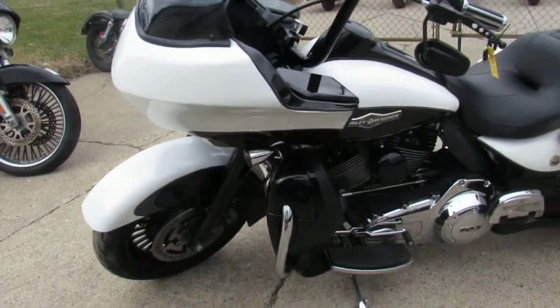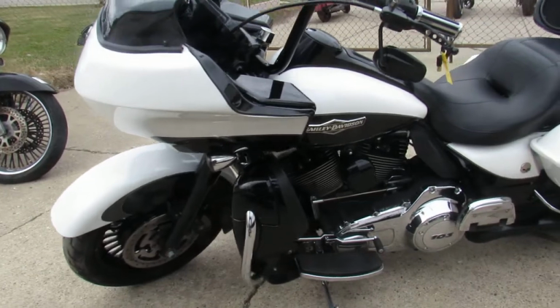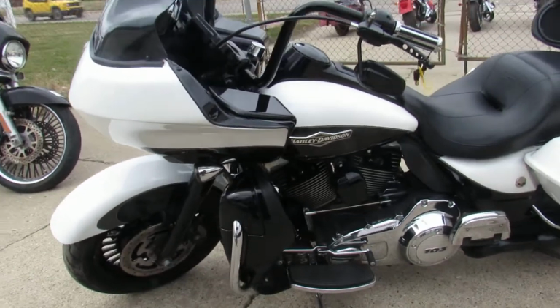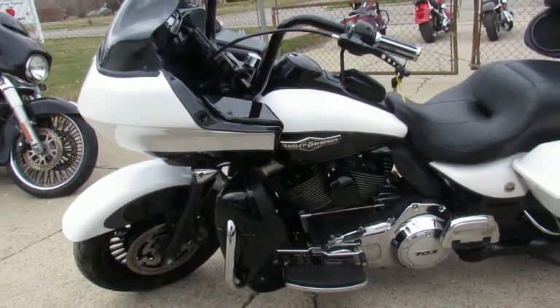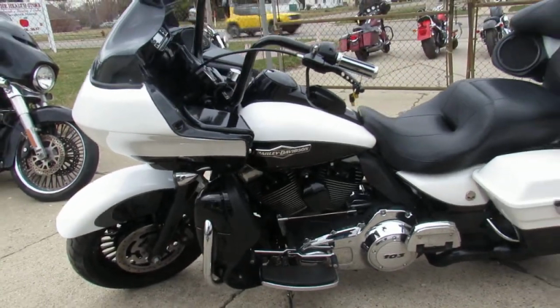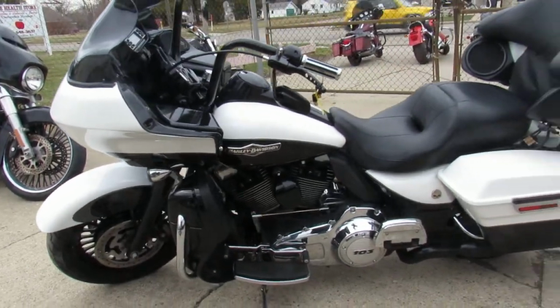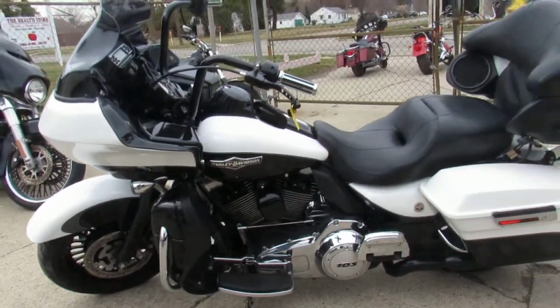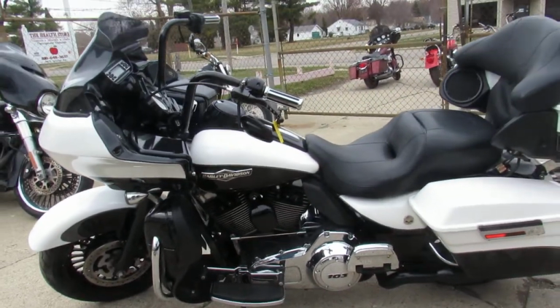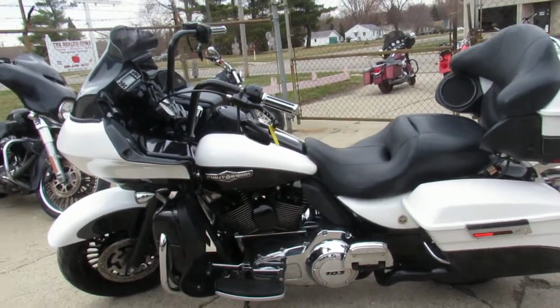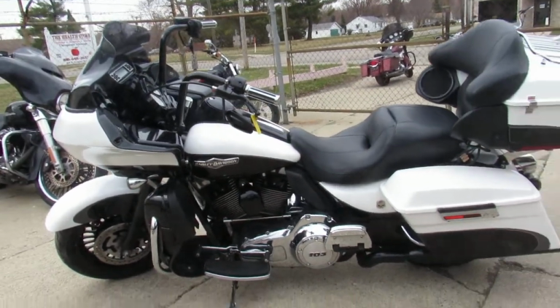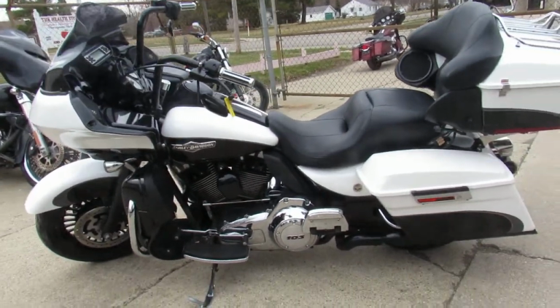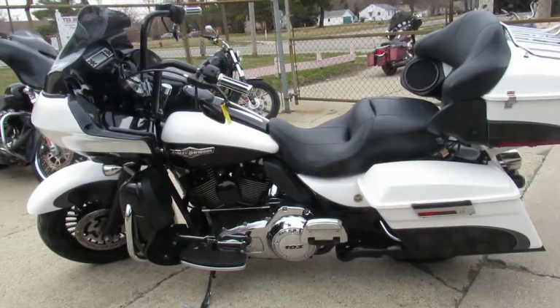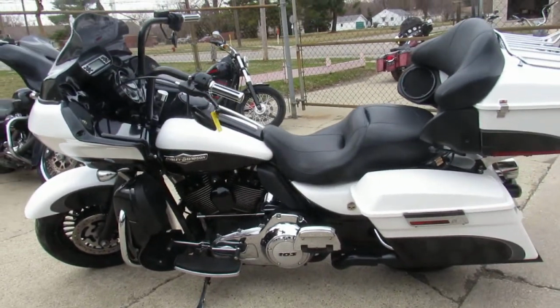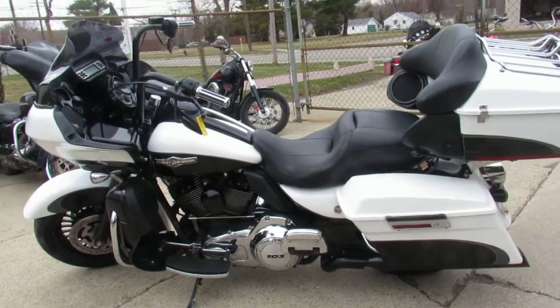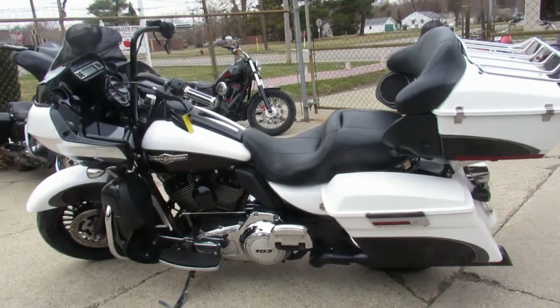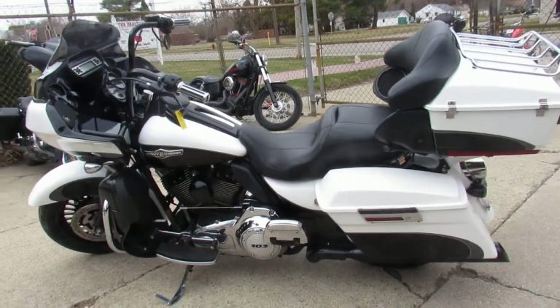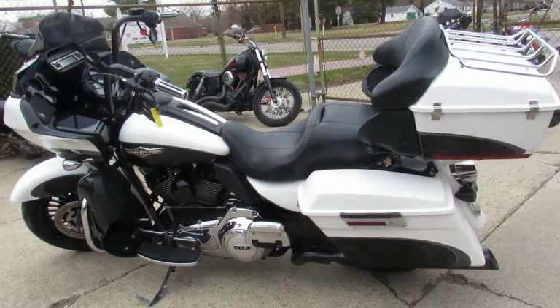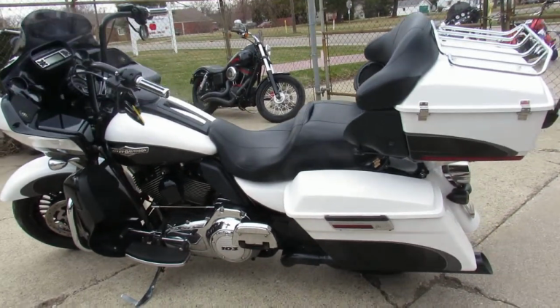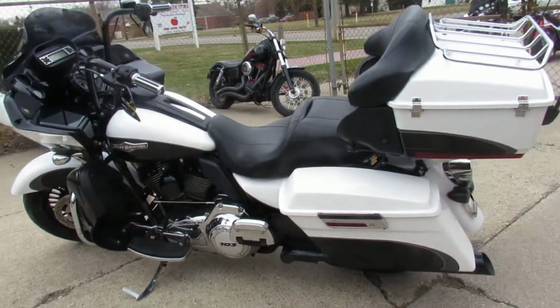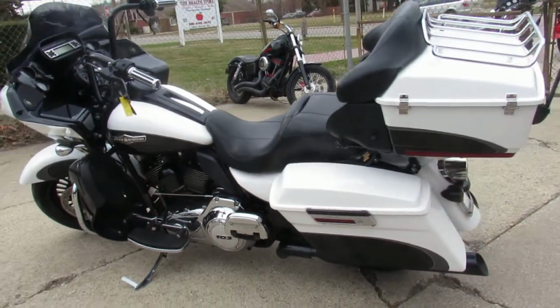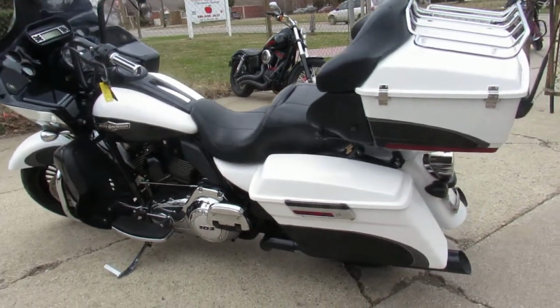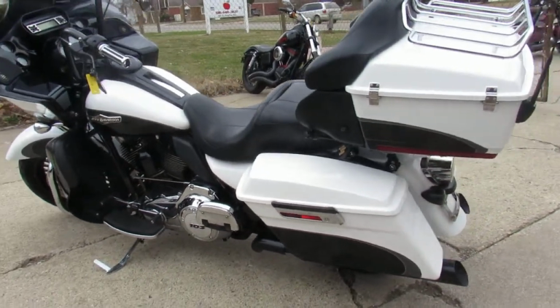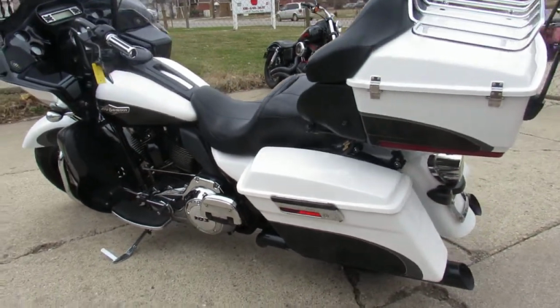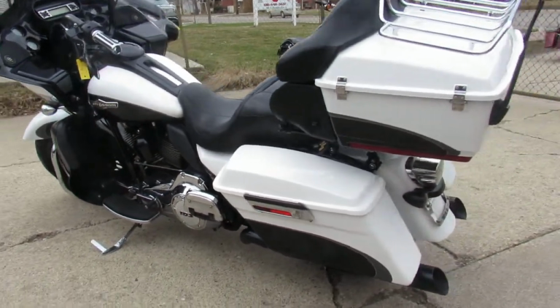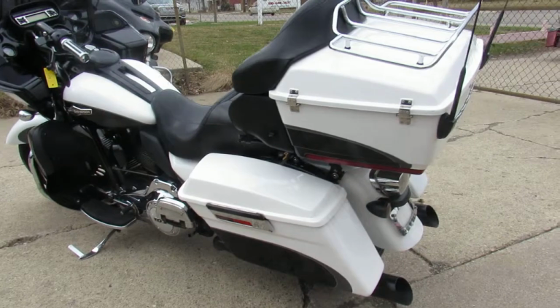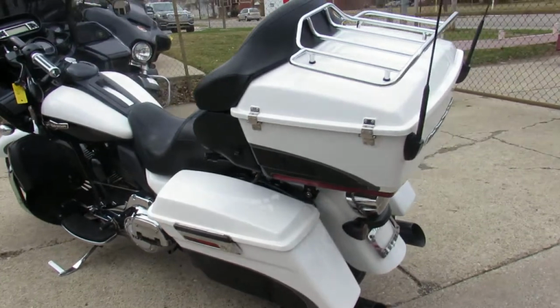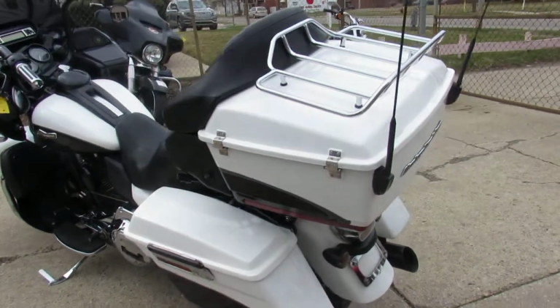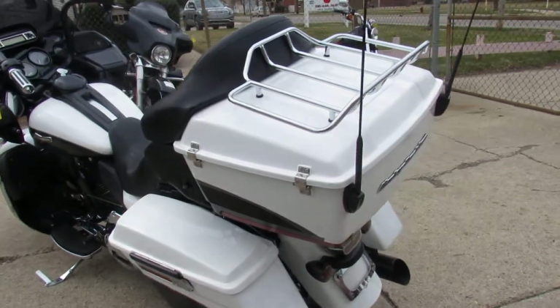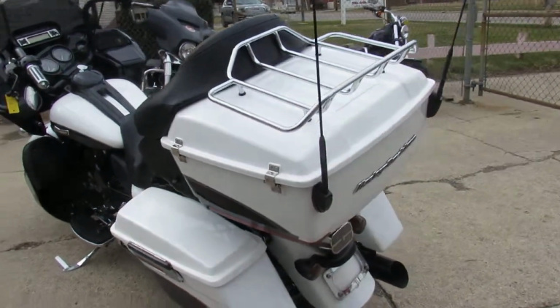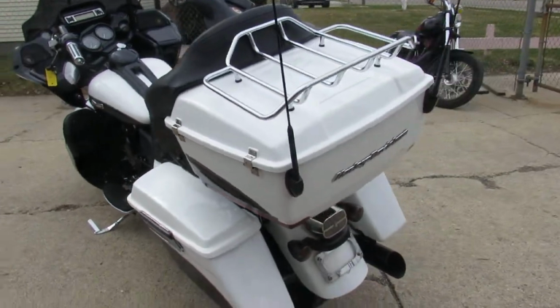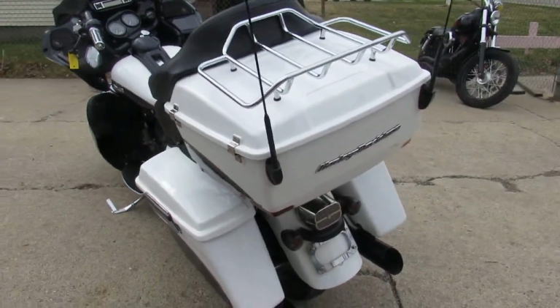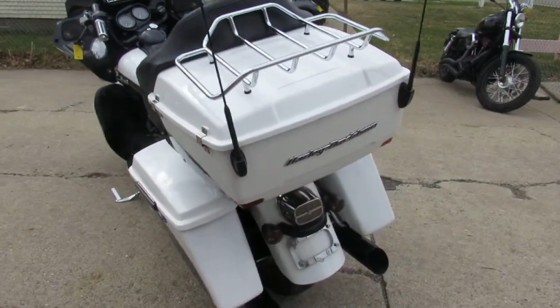You guys got to check this thing out. Comes in pearl white and vivid black two-tone paint. It's got the blacked out front end, upgraded speakers, the fat front tire, matching blacked out wheels, blacked out exhaust. One good looking bike. Color keyed inner fairing.